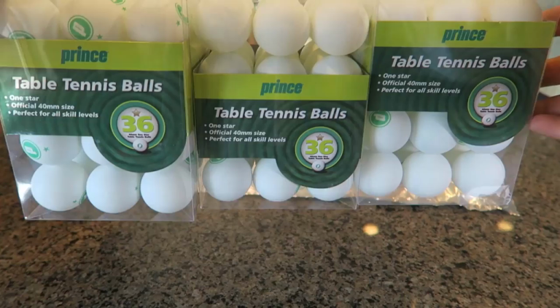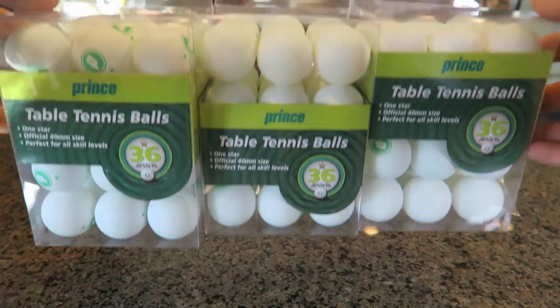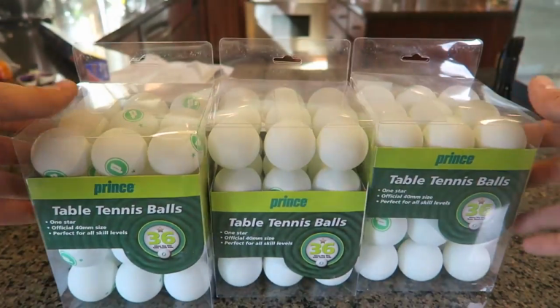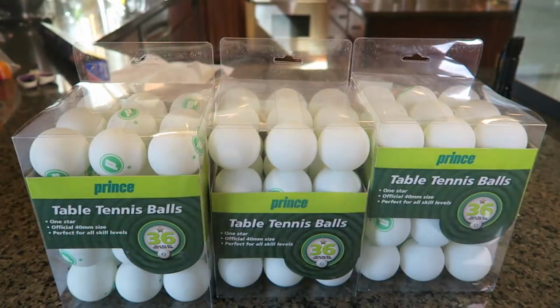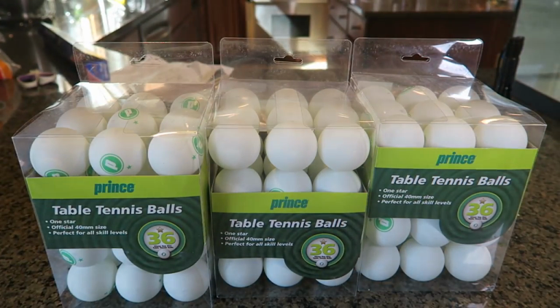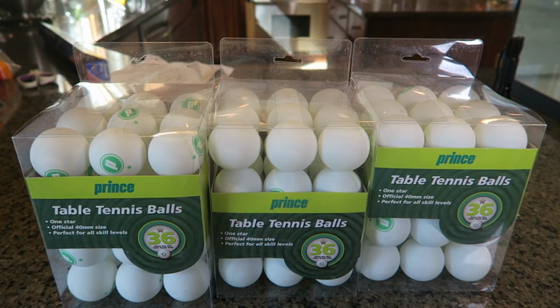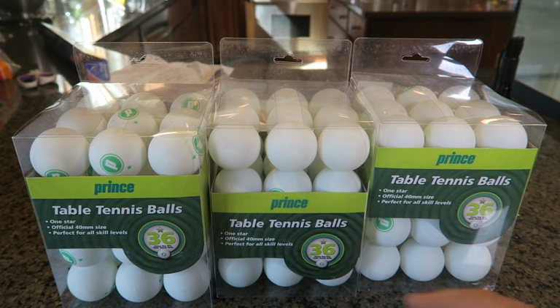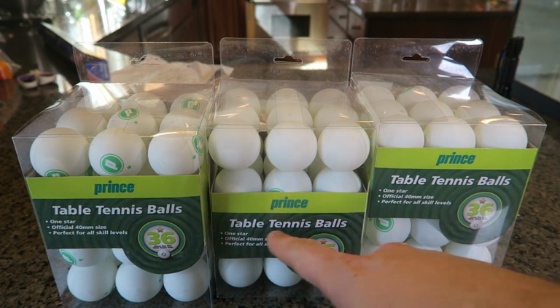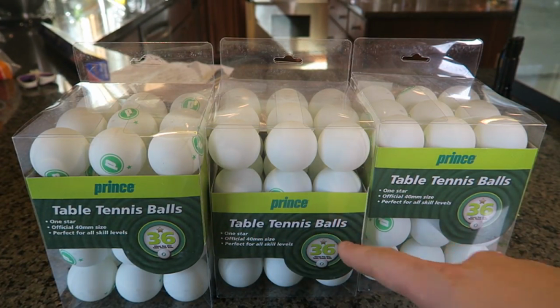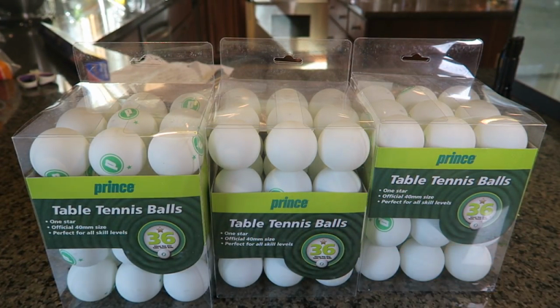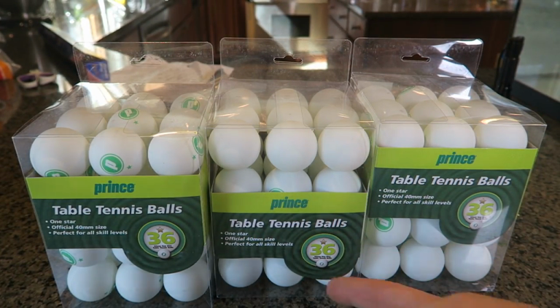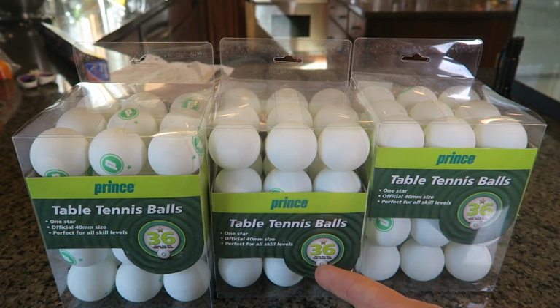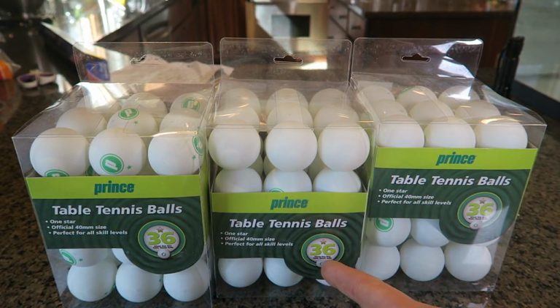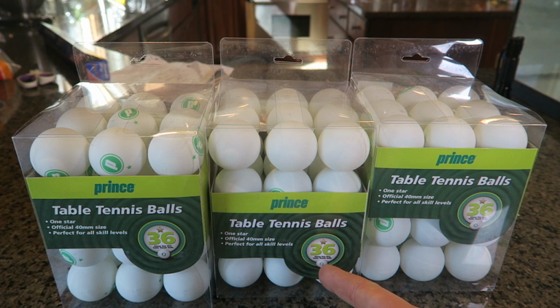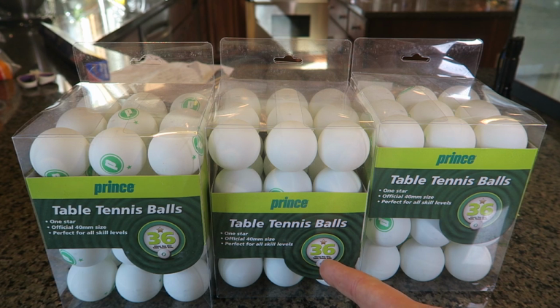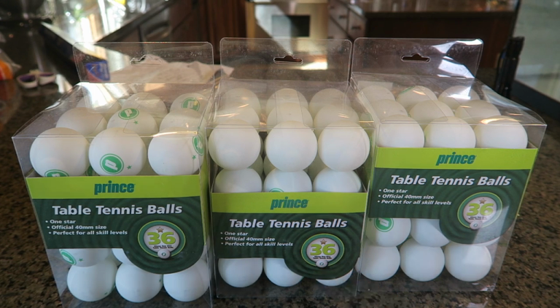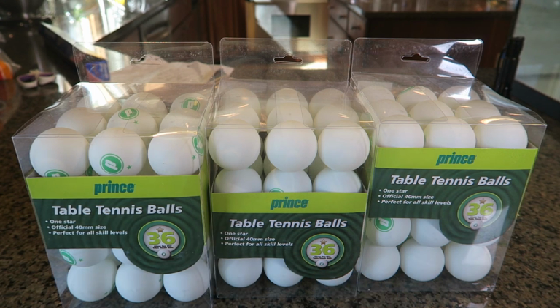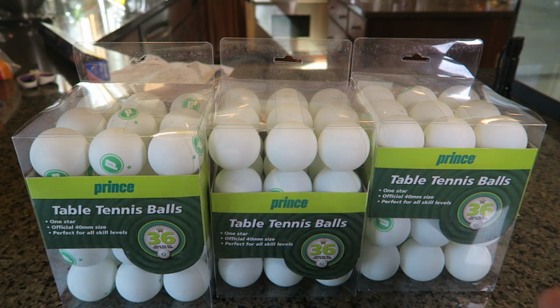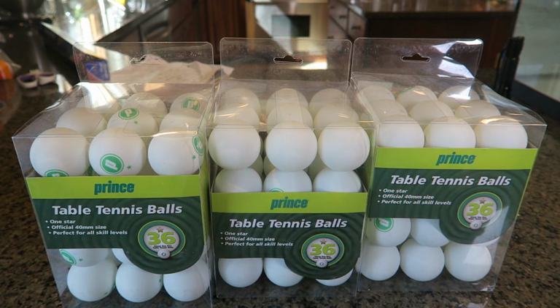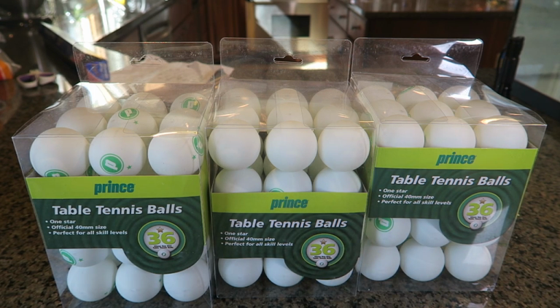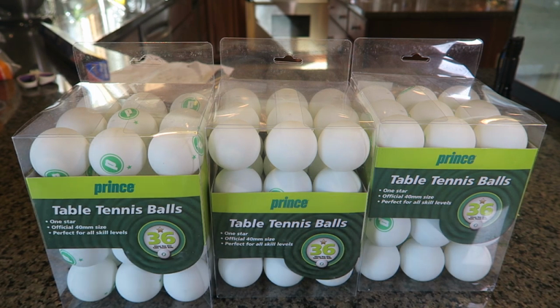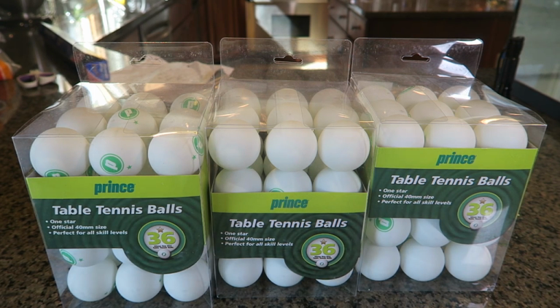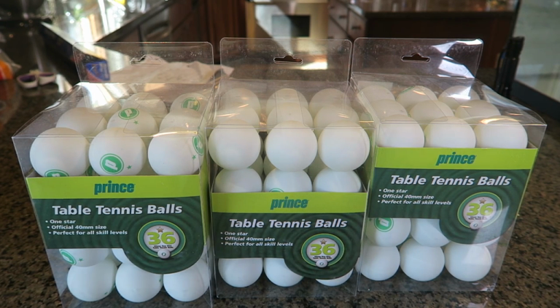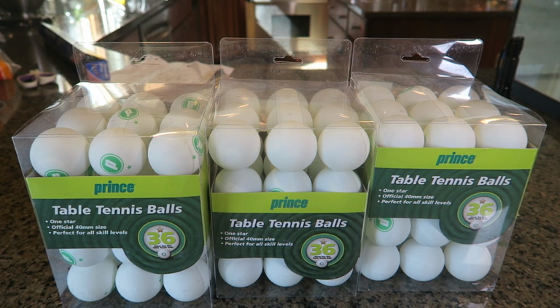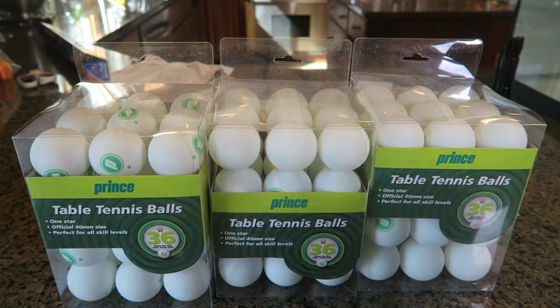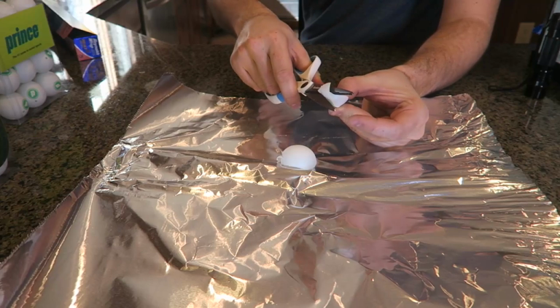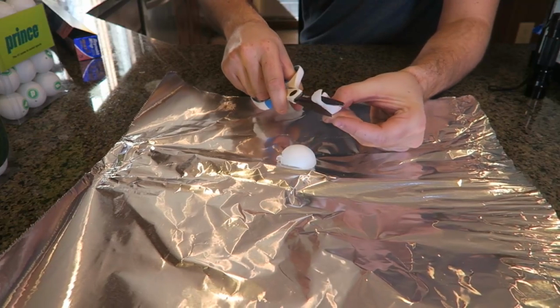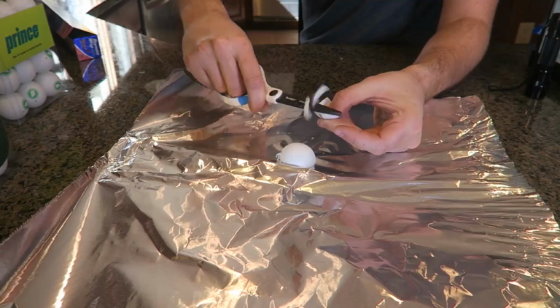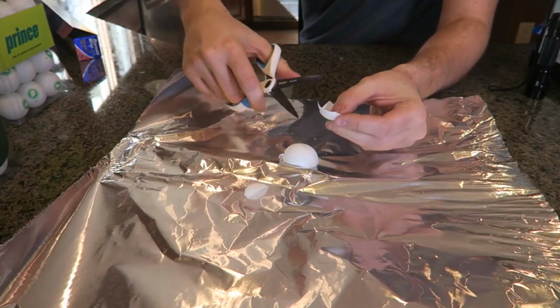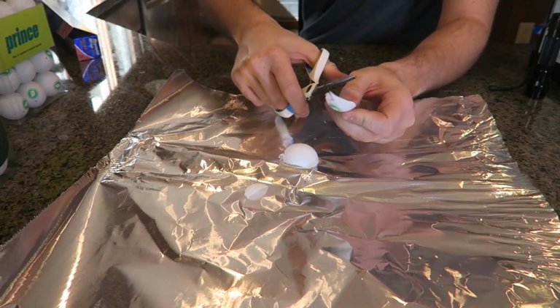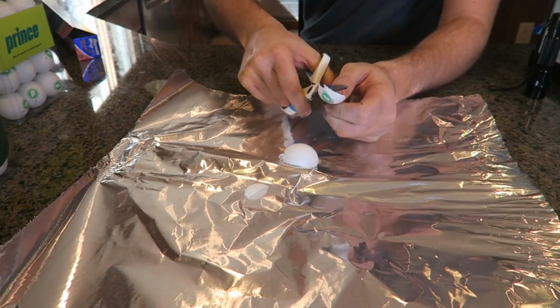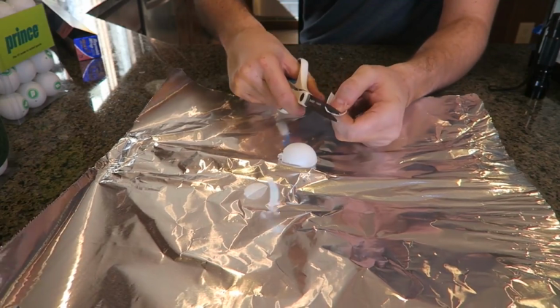For this experiment we're gonna need 100 table tennis balls. Each pack has 36 balls, so that's over 100. We have to crush them into little pieces like this.